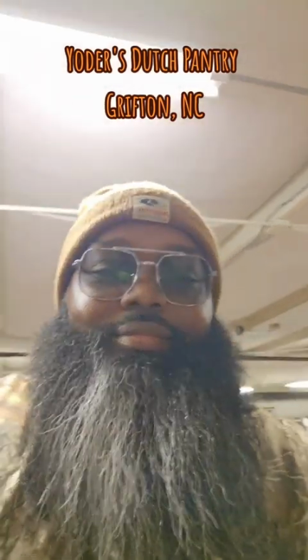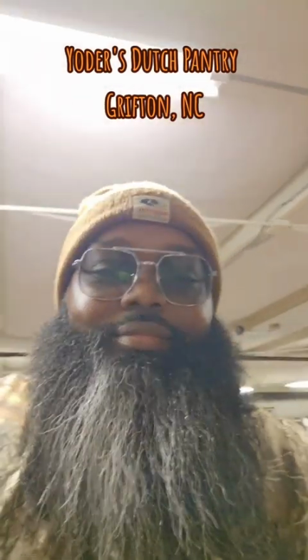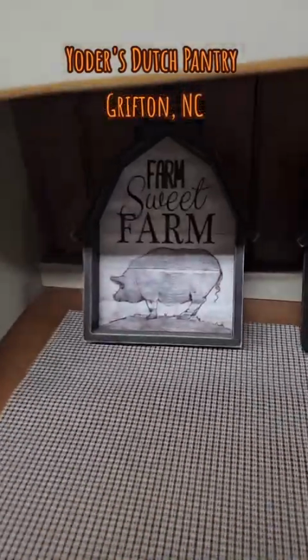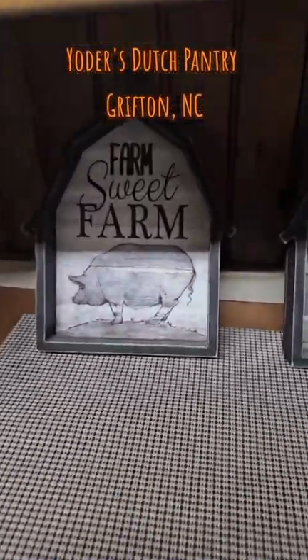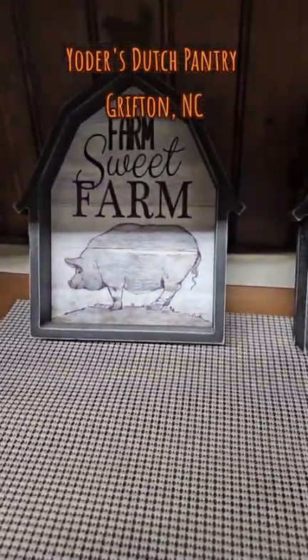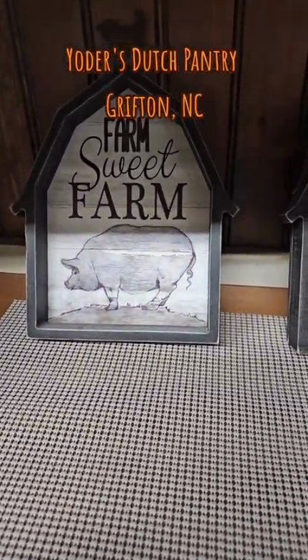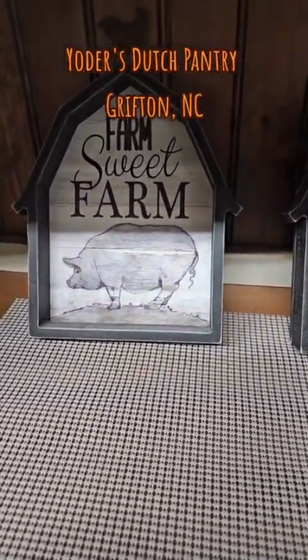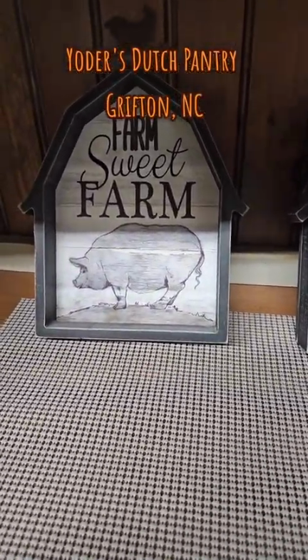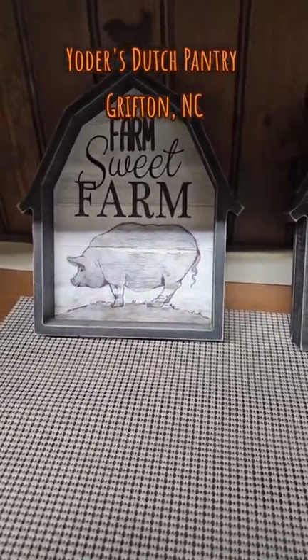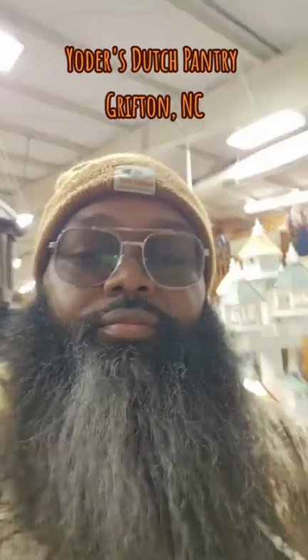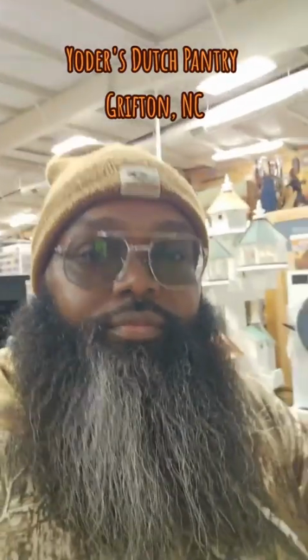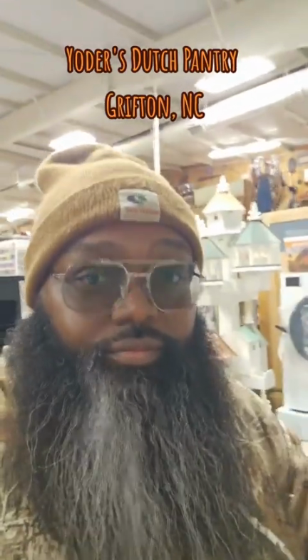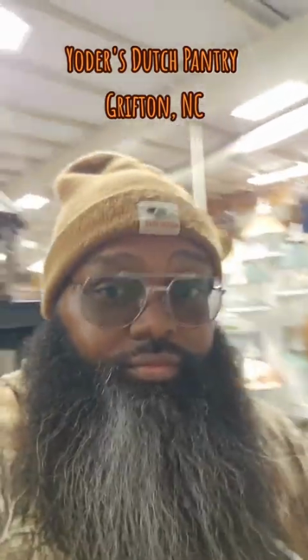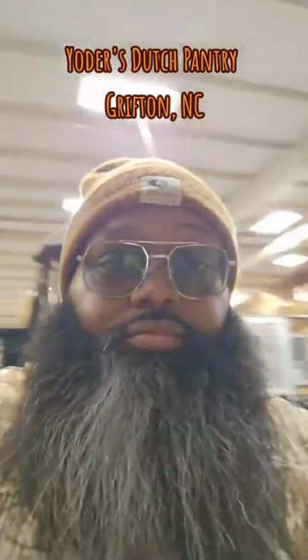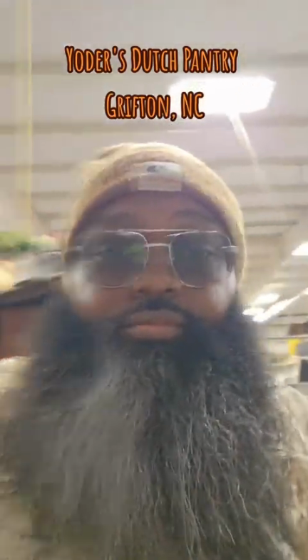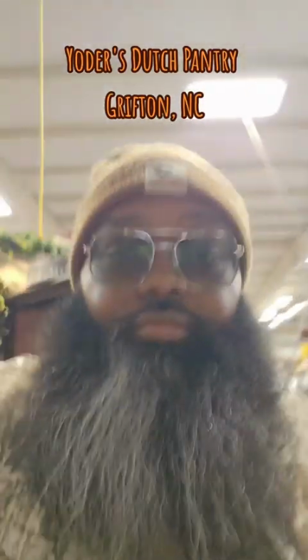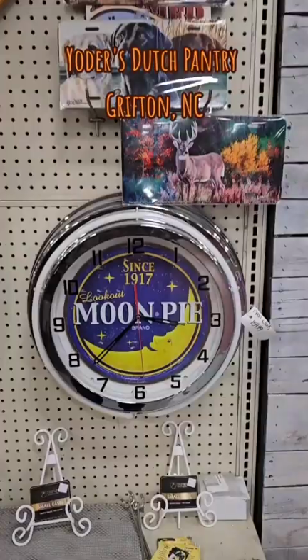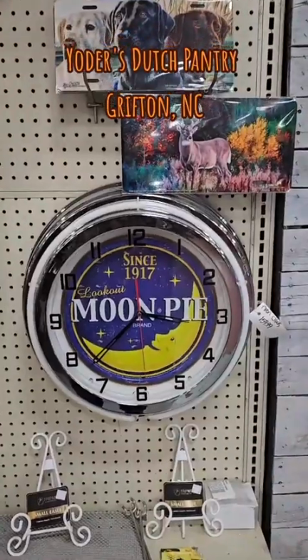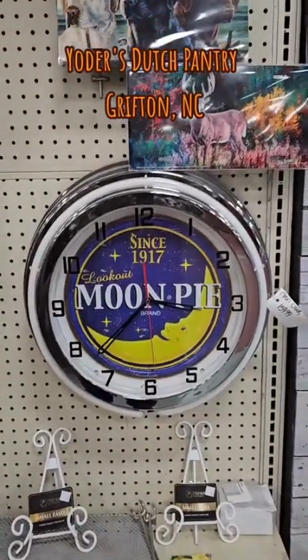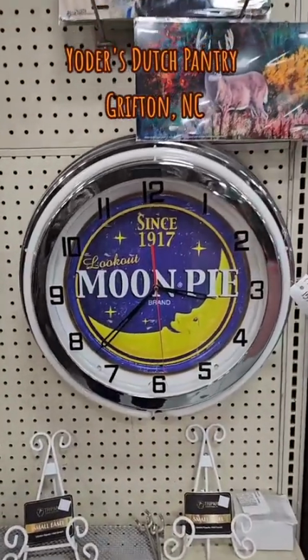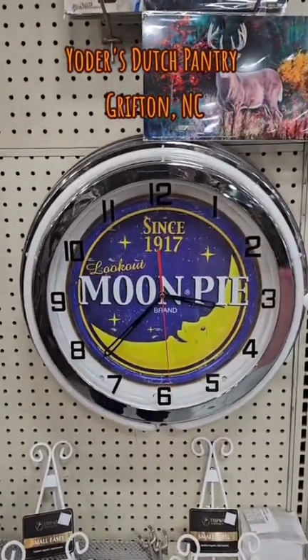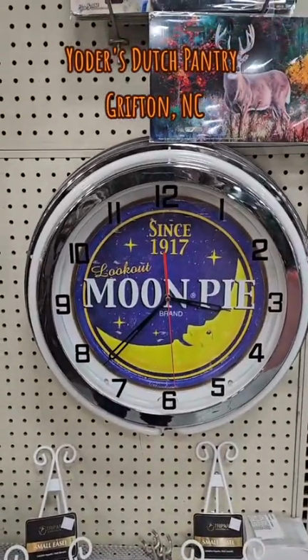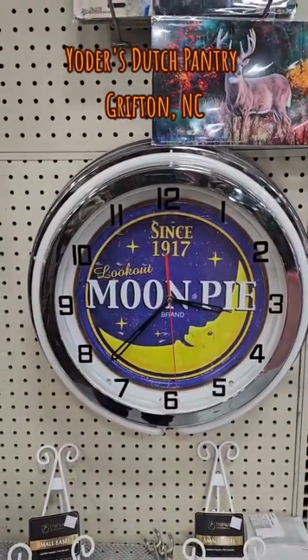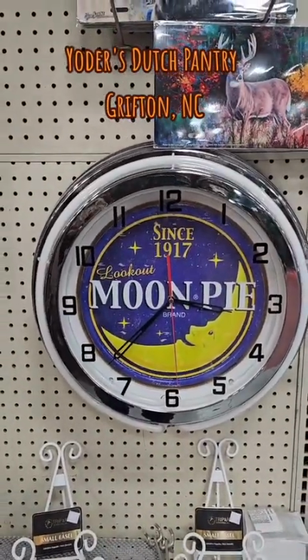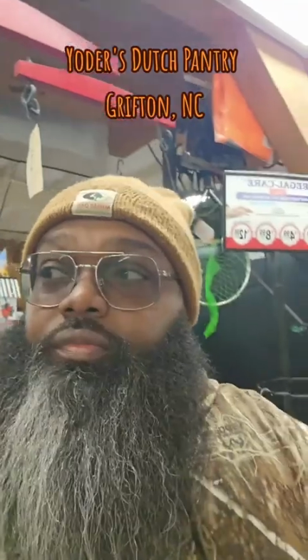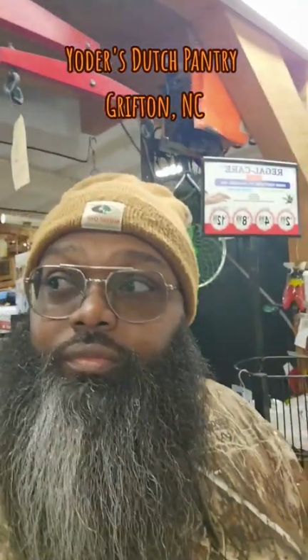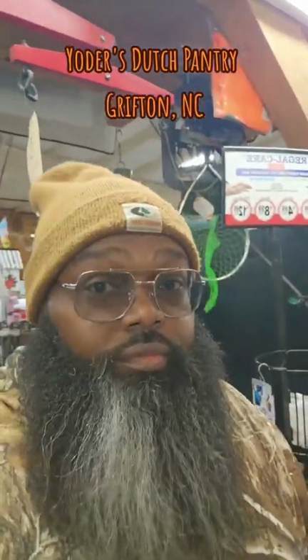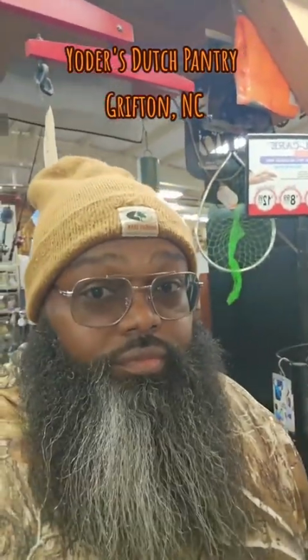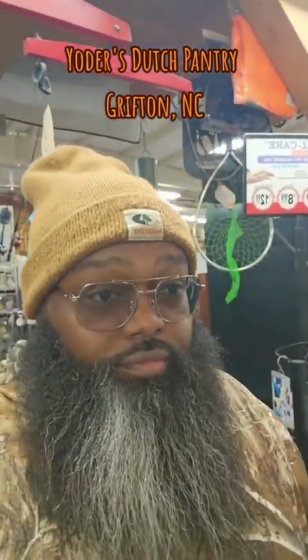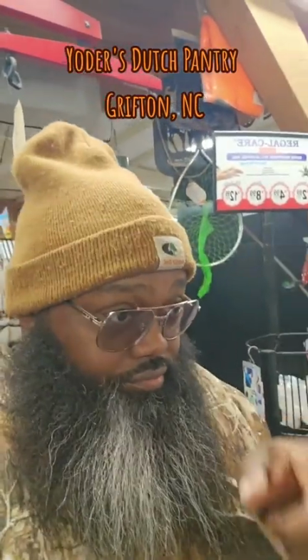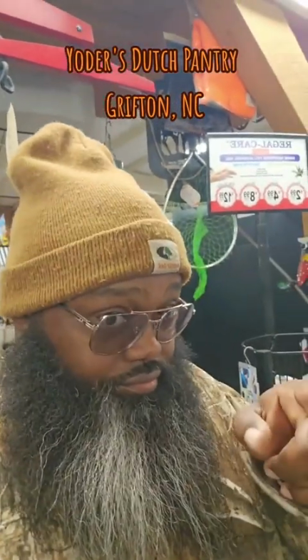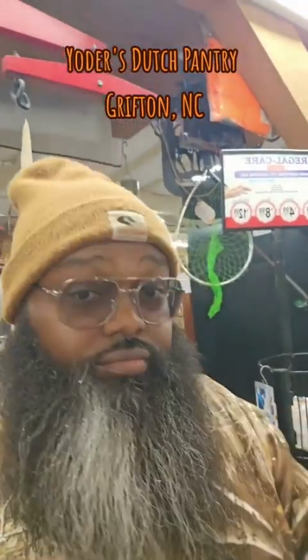Check this out — a gratuitous pig picture. You know how they do it. What time is it? Moon pie time! They got a moon pie clock, y'all. Come on. This is an epic place.